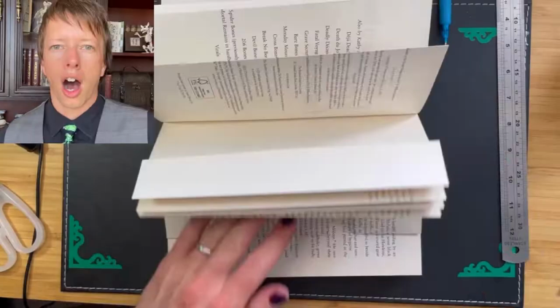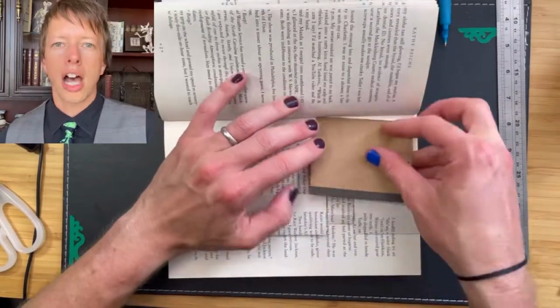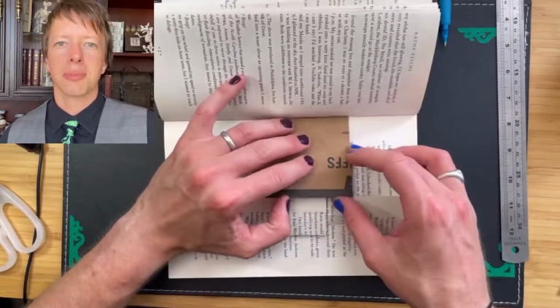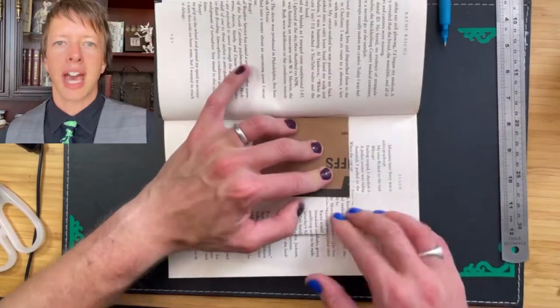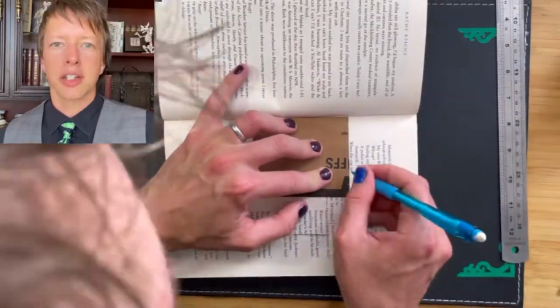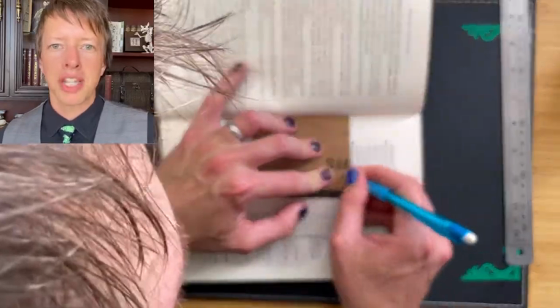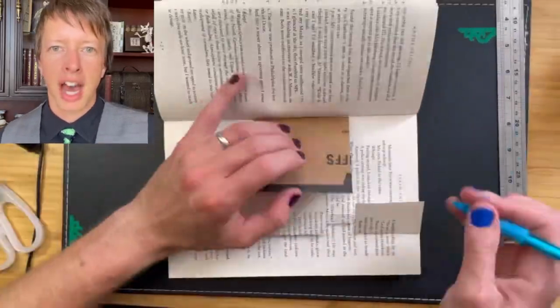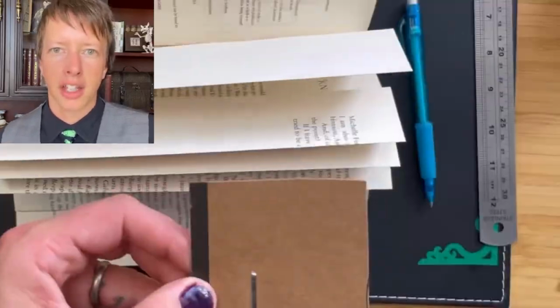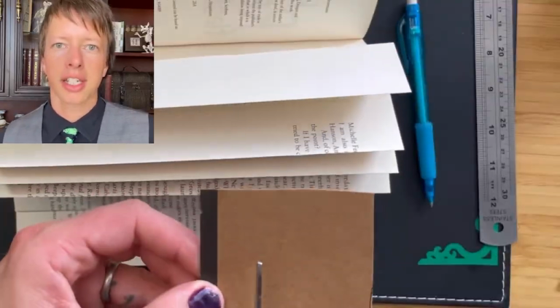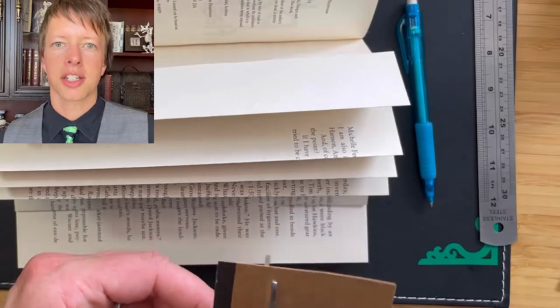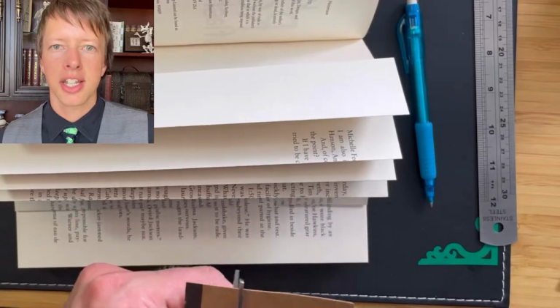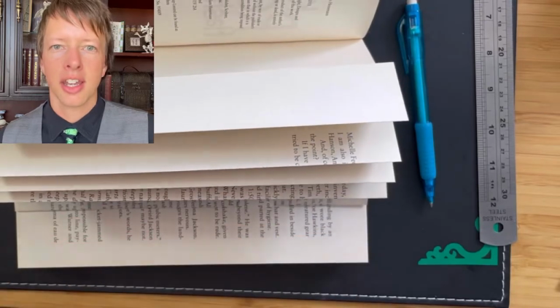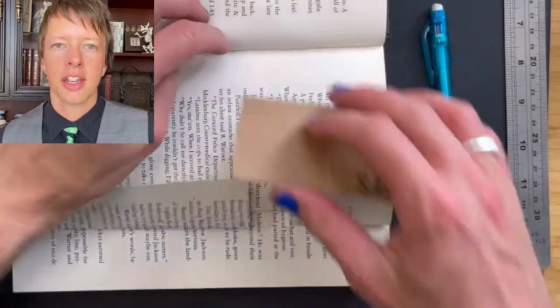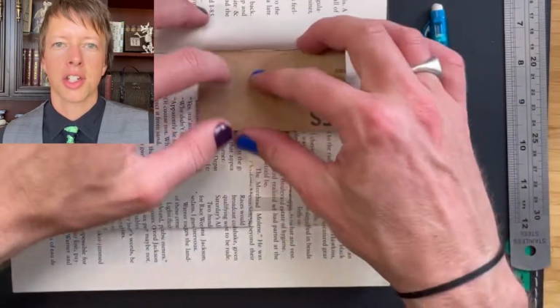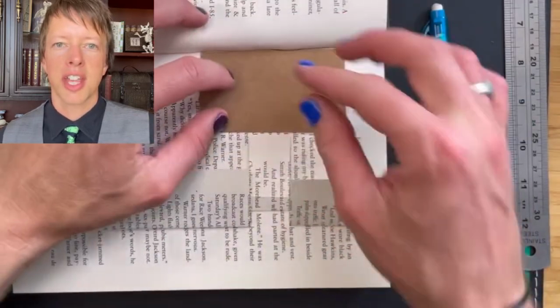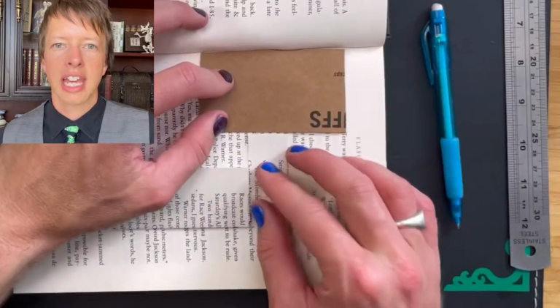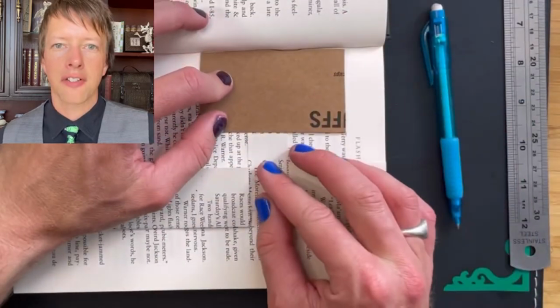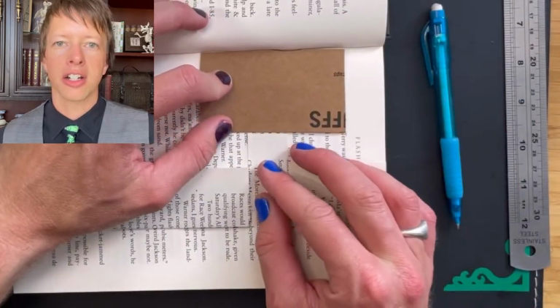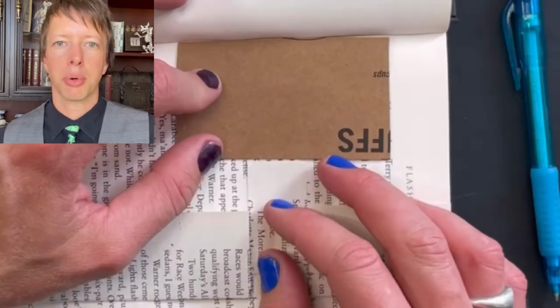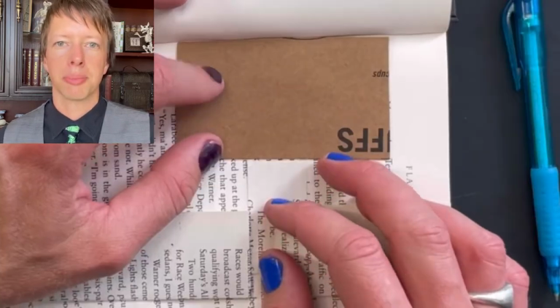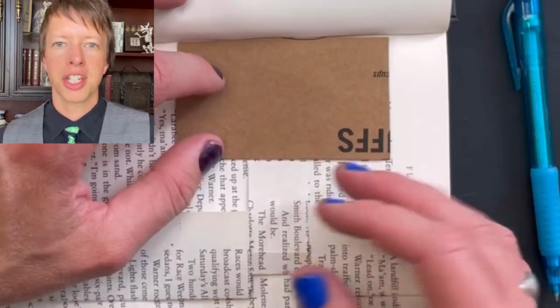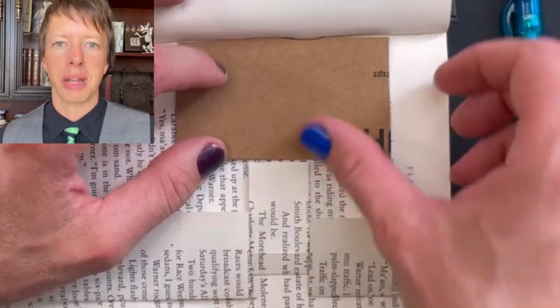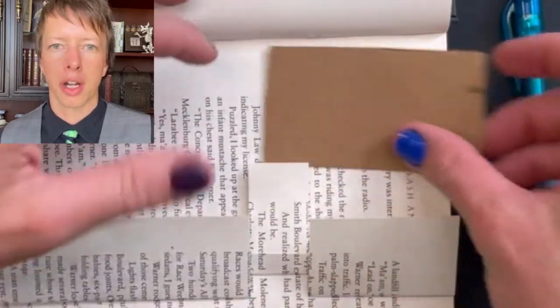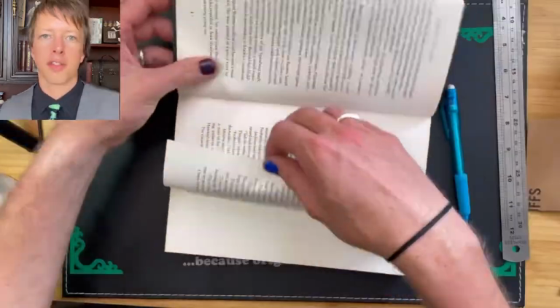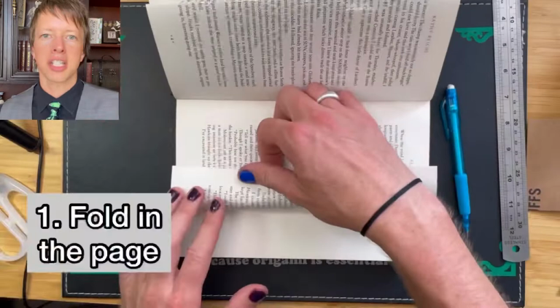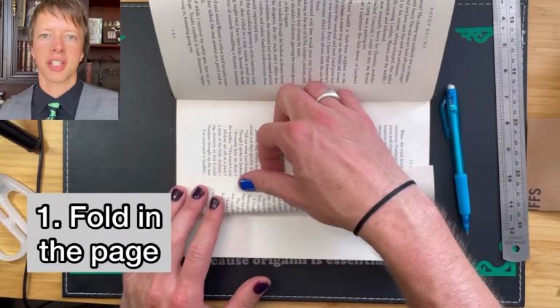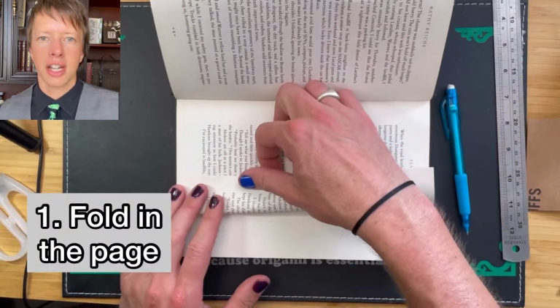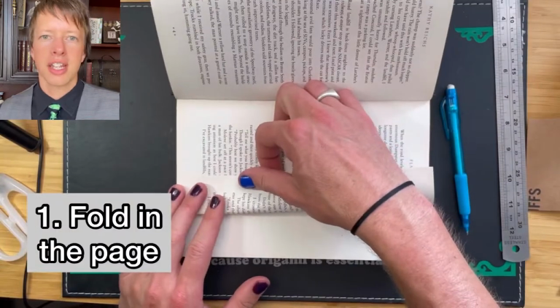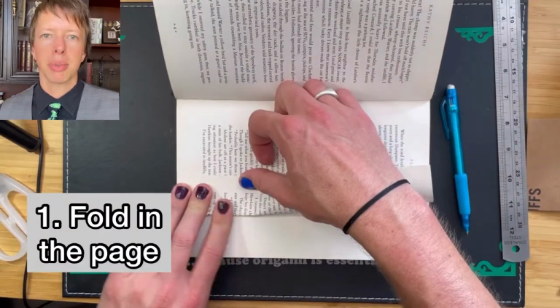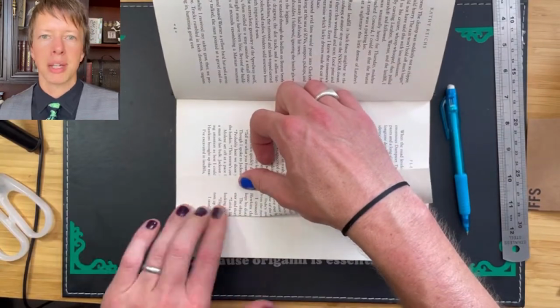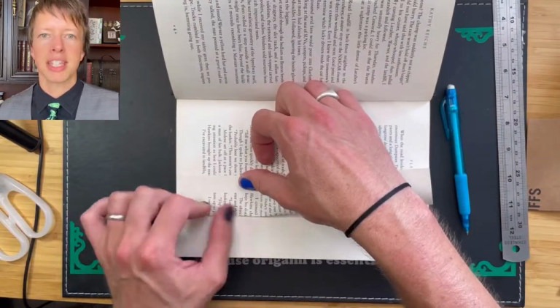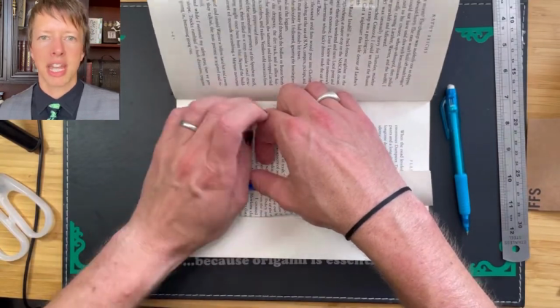I like to make a little piece of card that I cut to size to show exactly how far I need to push the pages in from now on. For the rest of the design, simply repeat these steps.